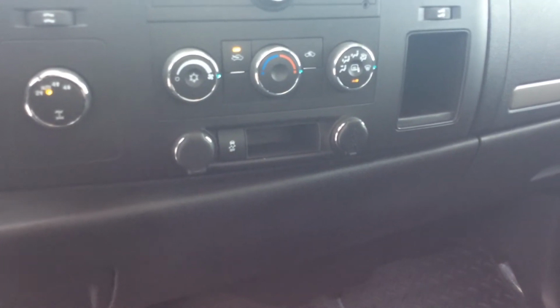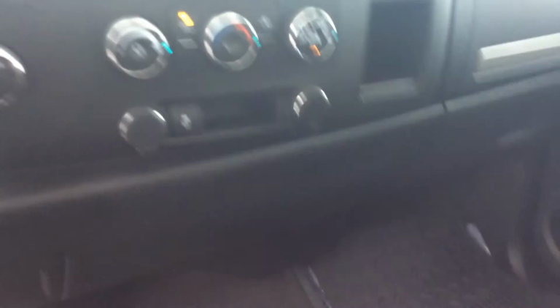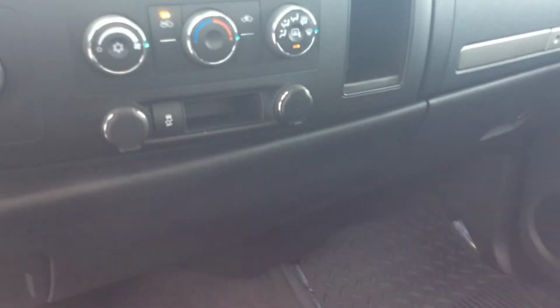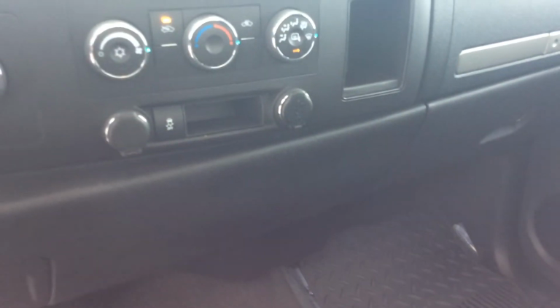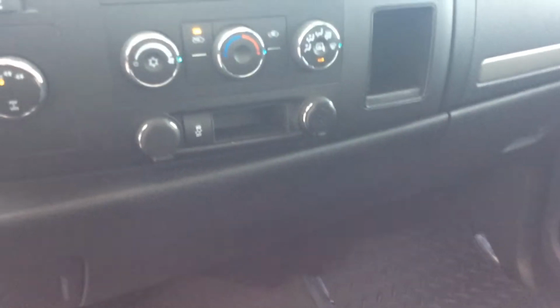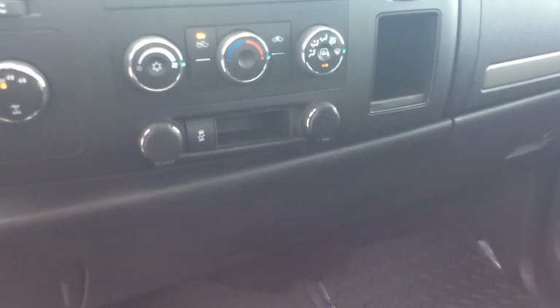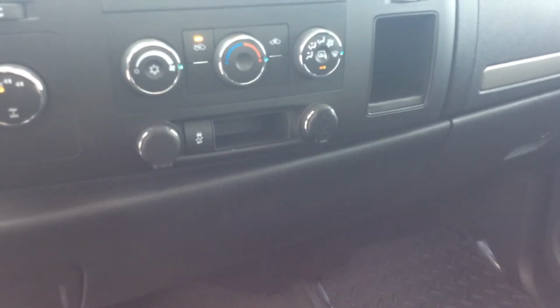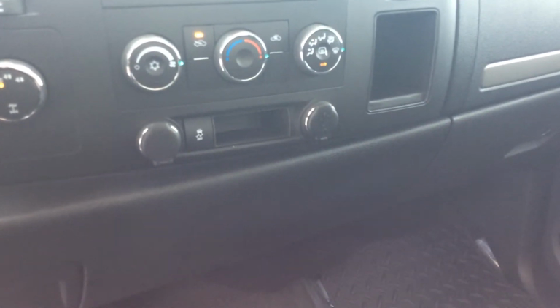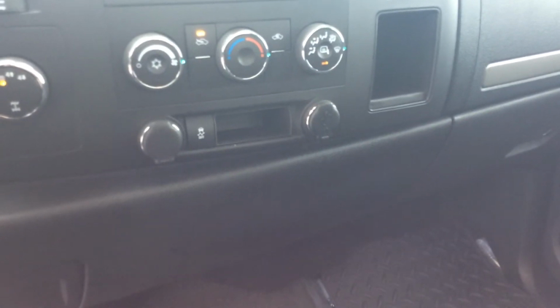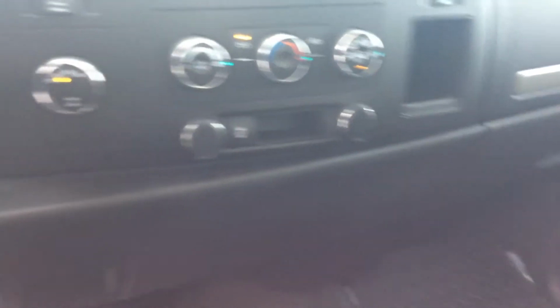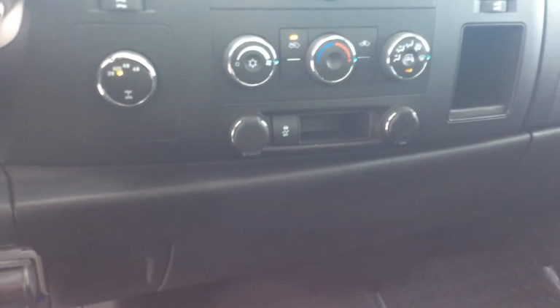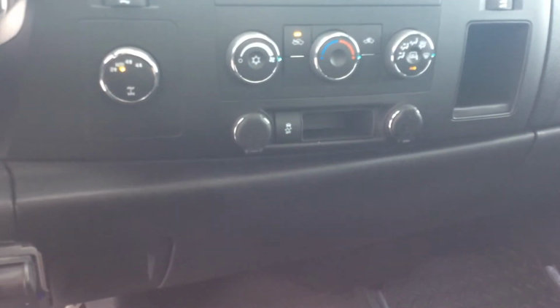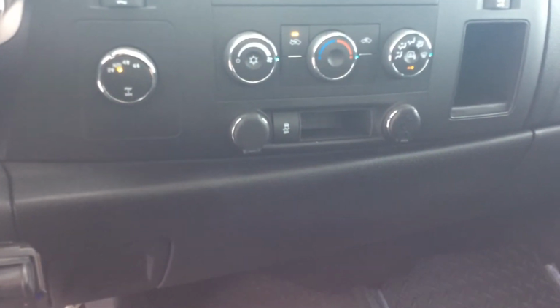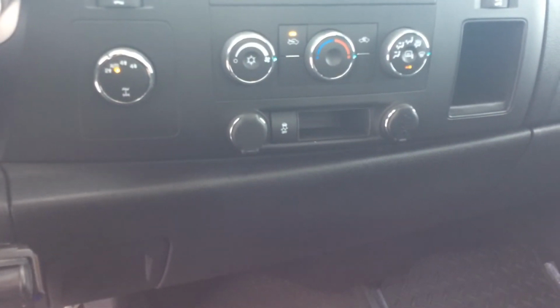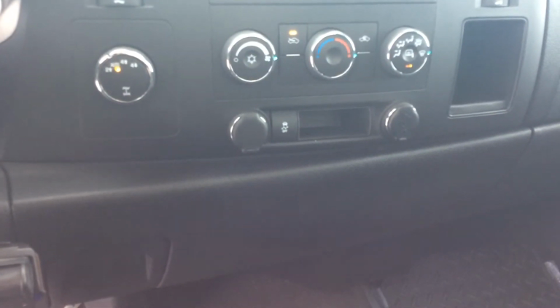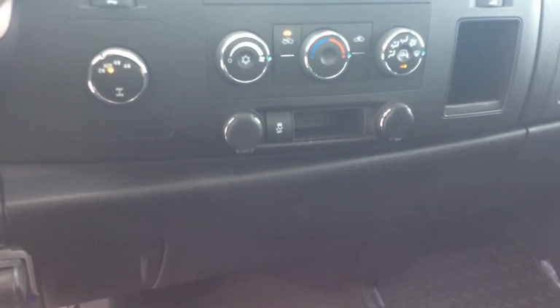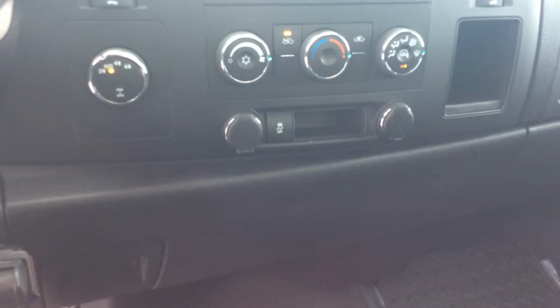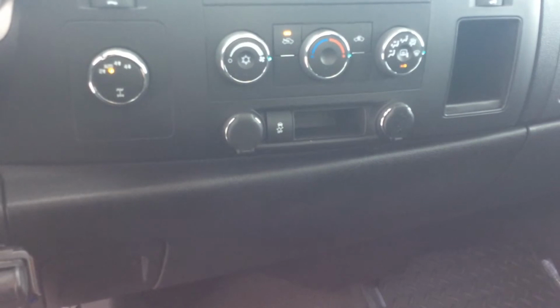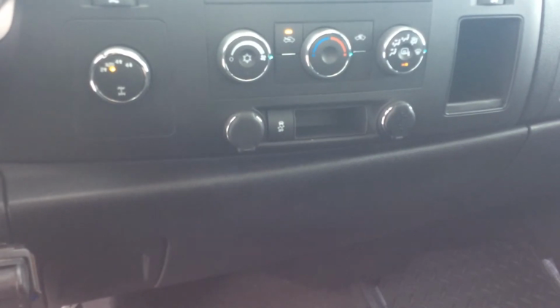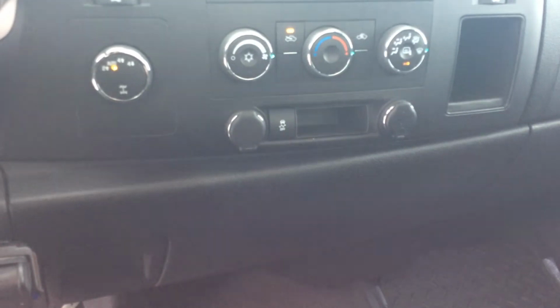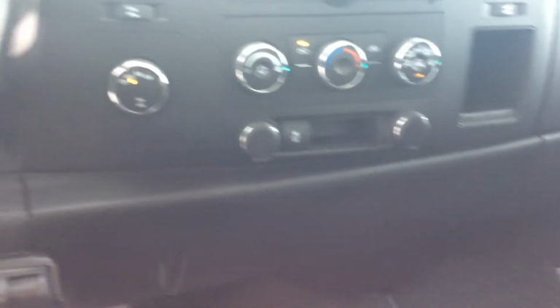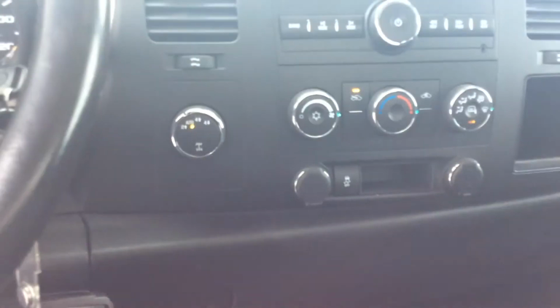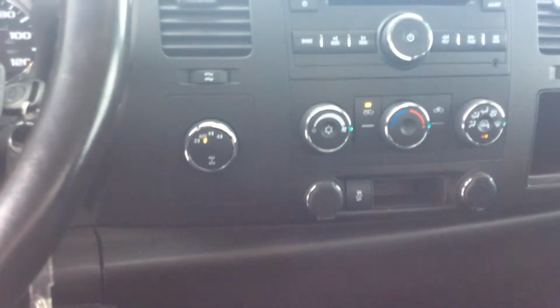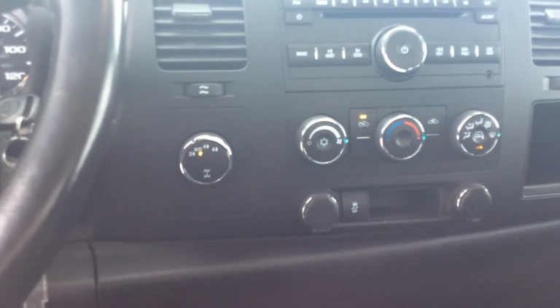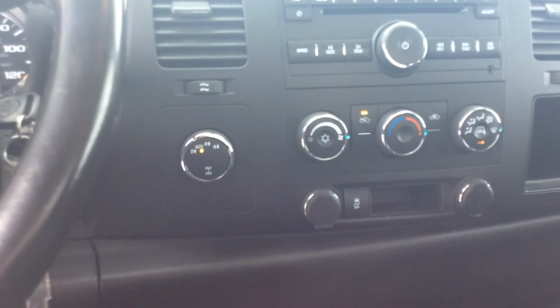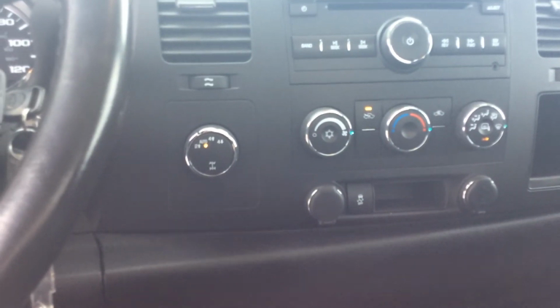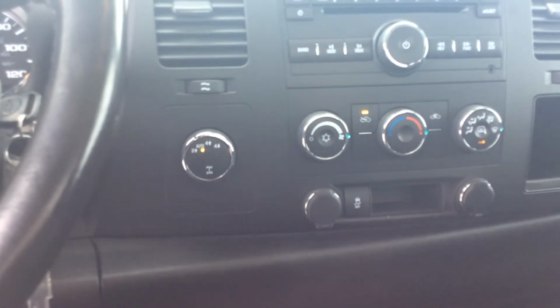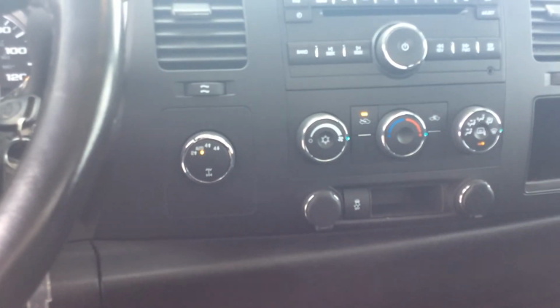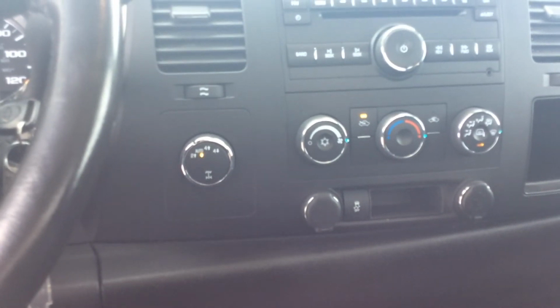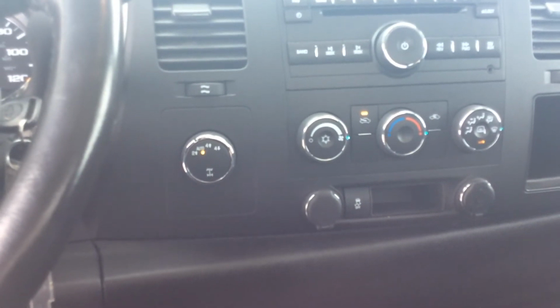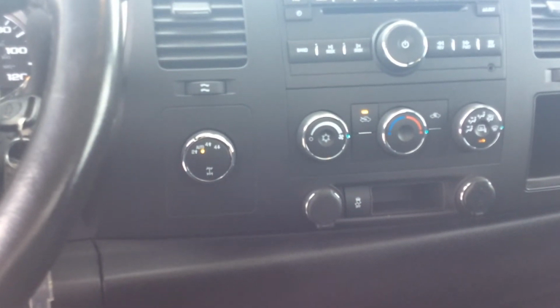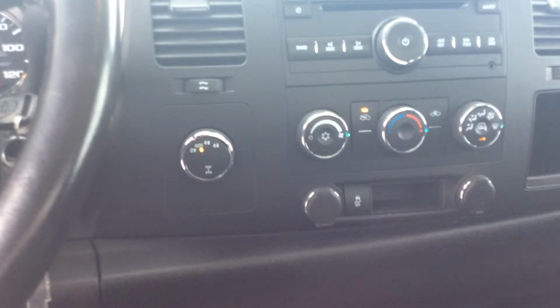The traction control off button is right there next to that little pocket. You've got a USB port on the right side and a regular 12-volt lighter port on the left side. And of course it is four-wheel drive with the automatic four-wheel drive option.